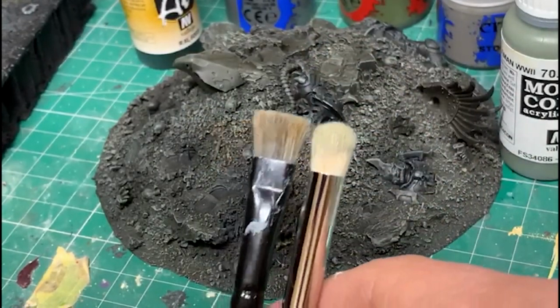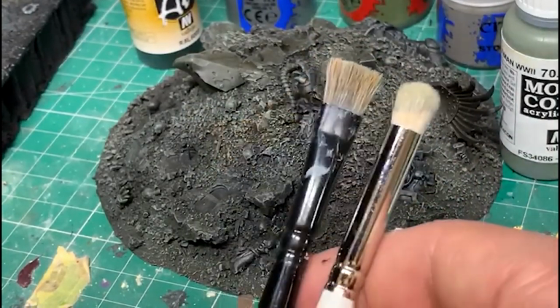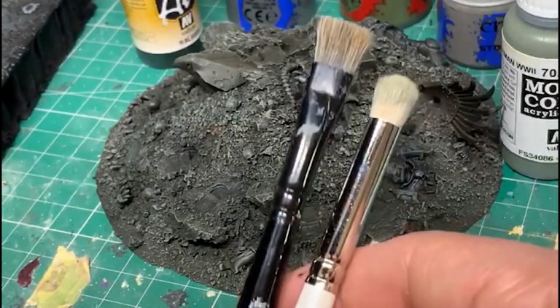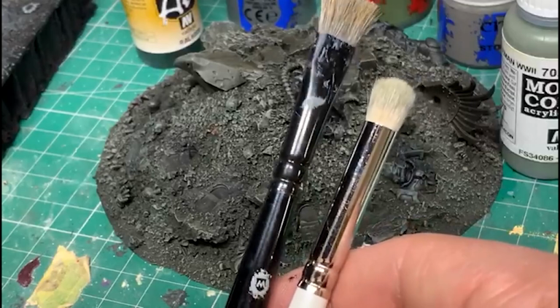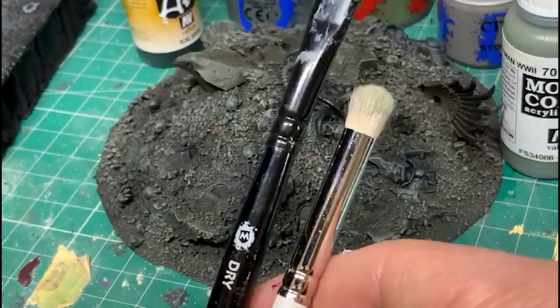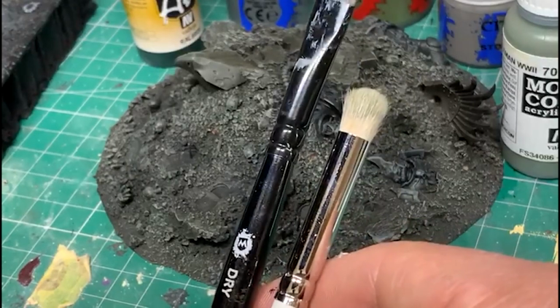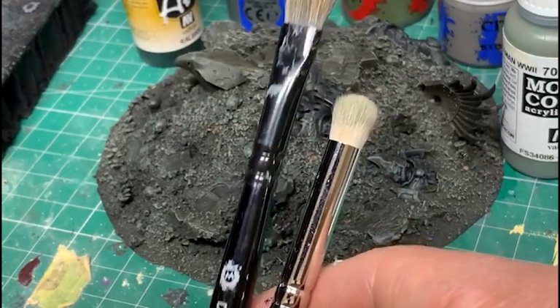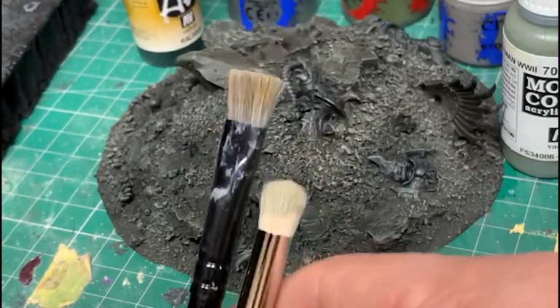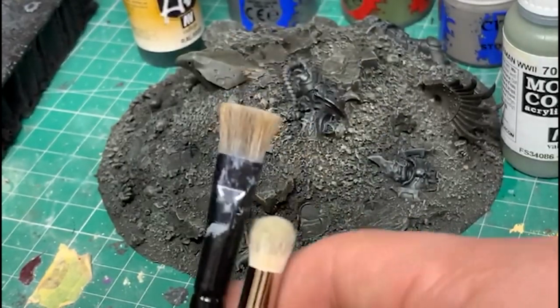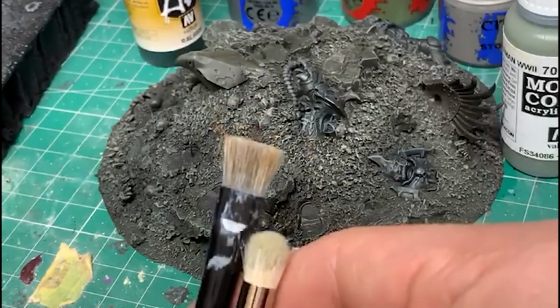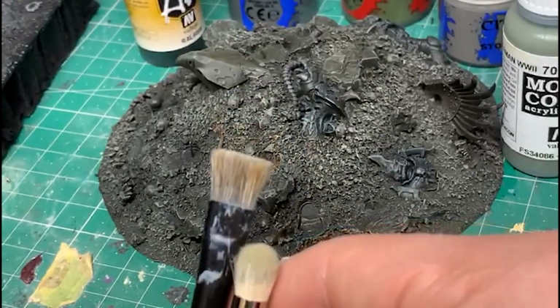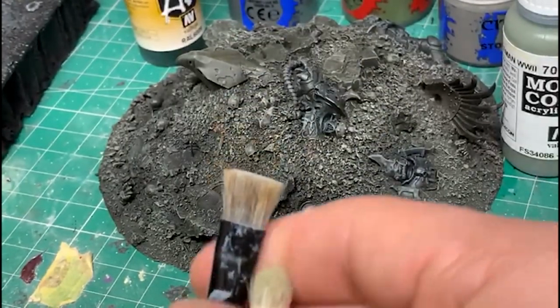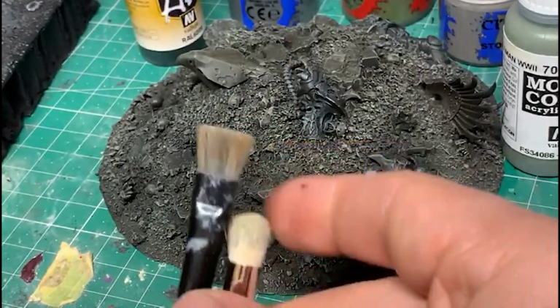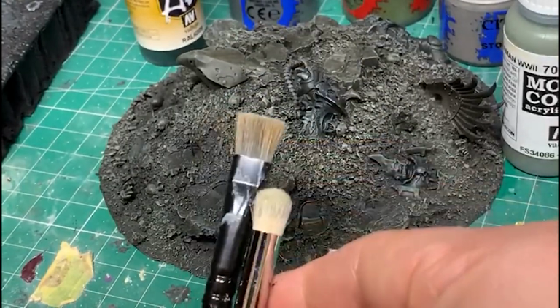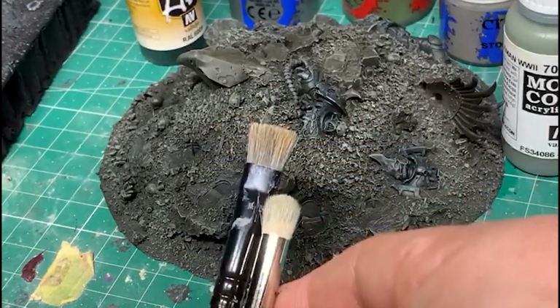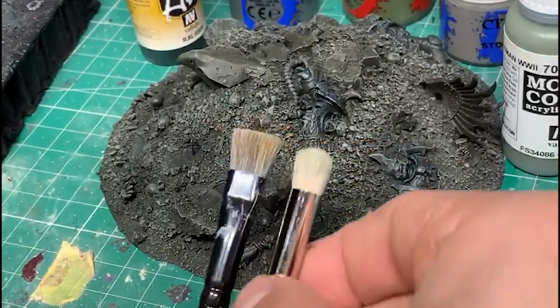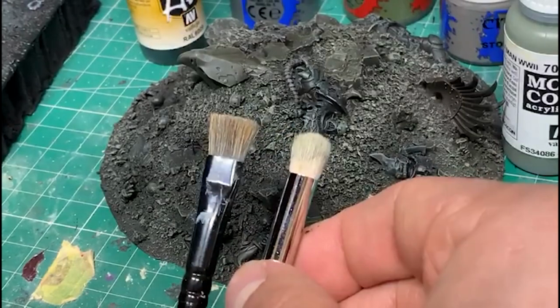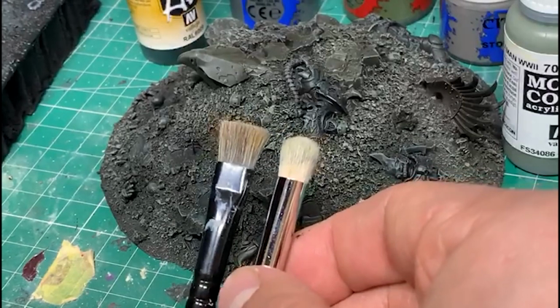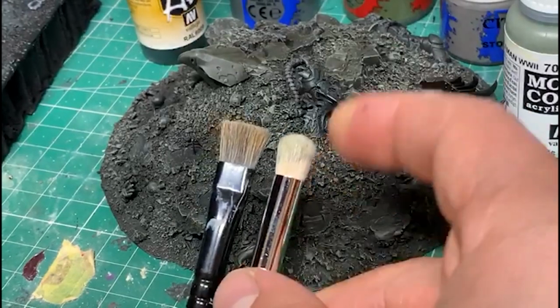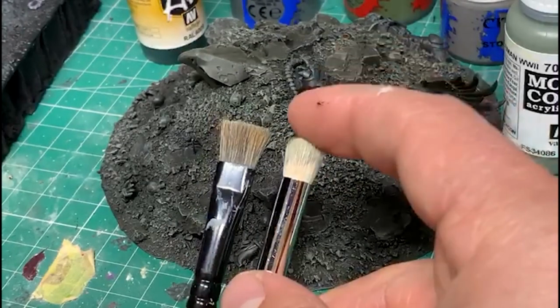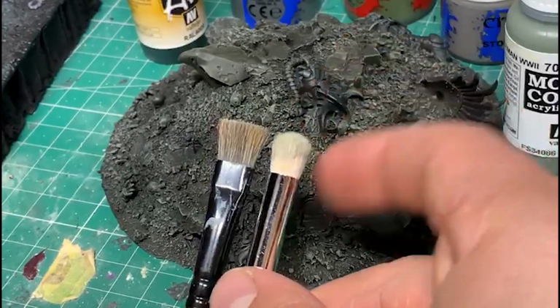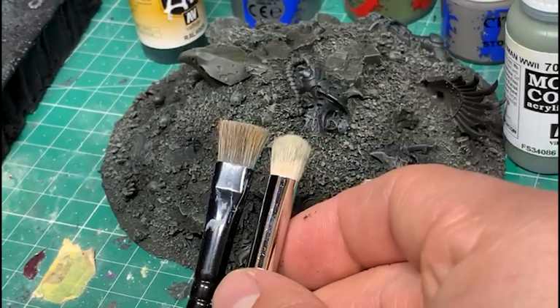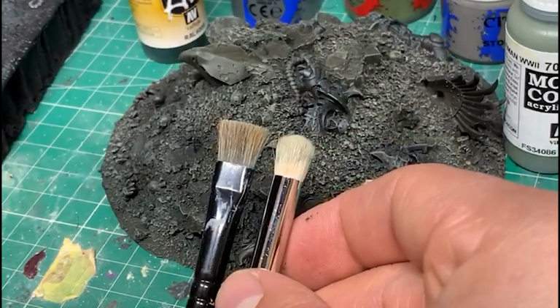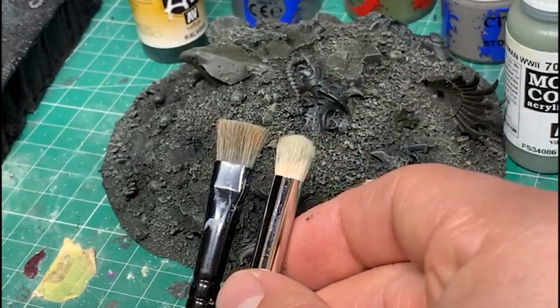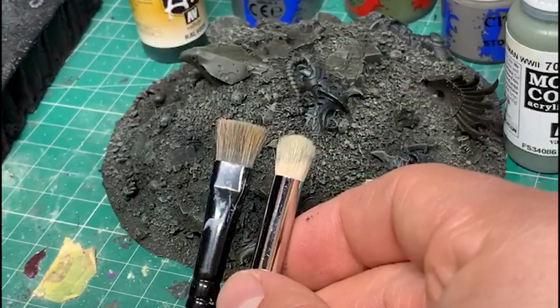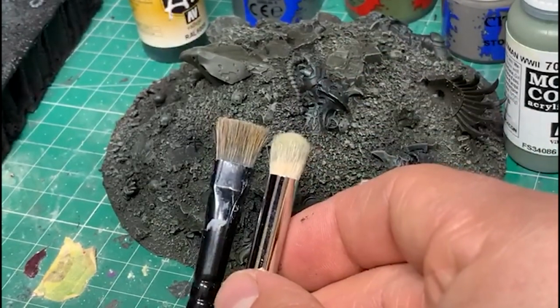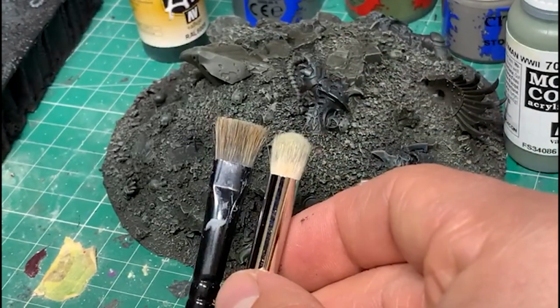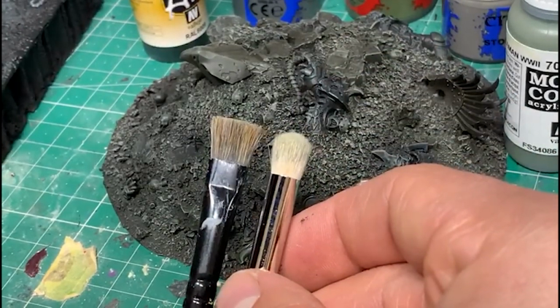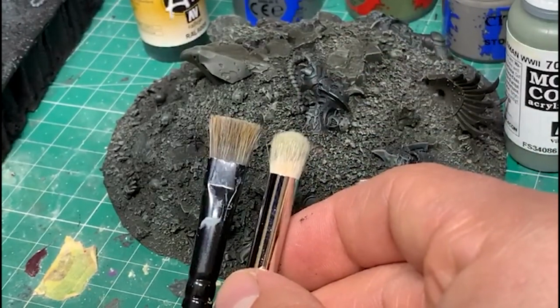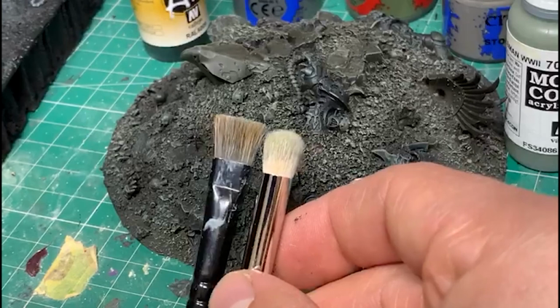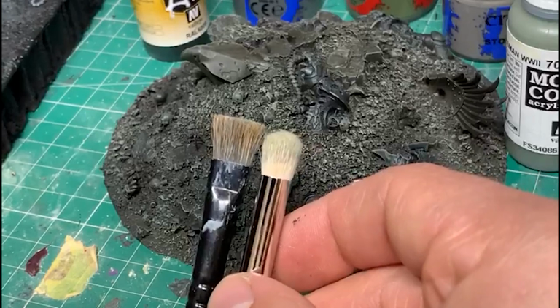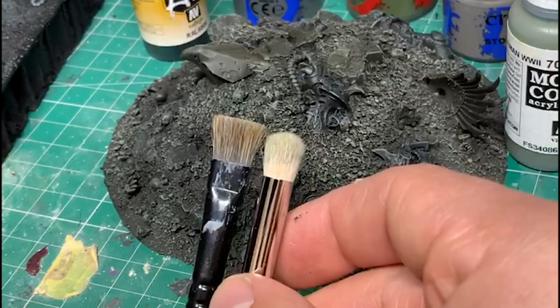I've got here a Games Workshop medium dry brush, which is probably what I would use before, and I picked the medium from Artis Opus because I thought that would be a fair comparison in terms of size.